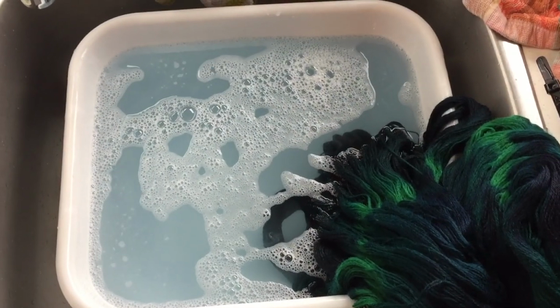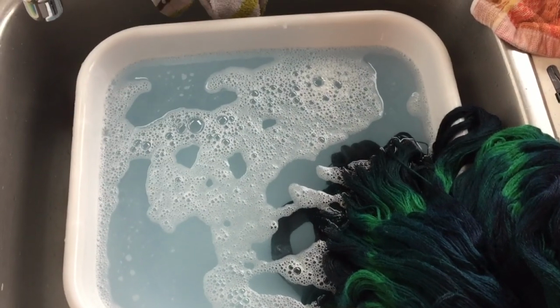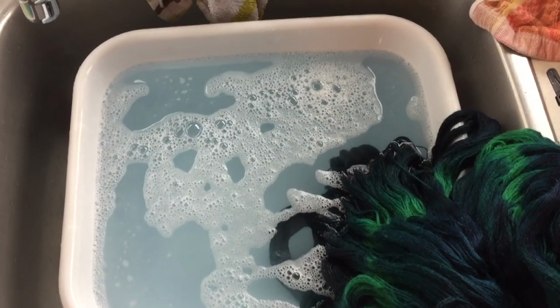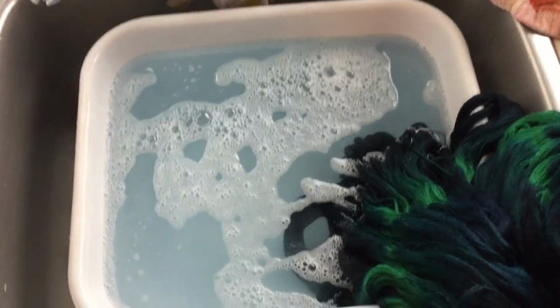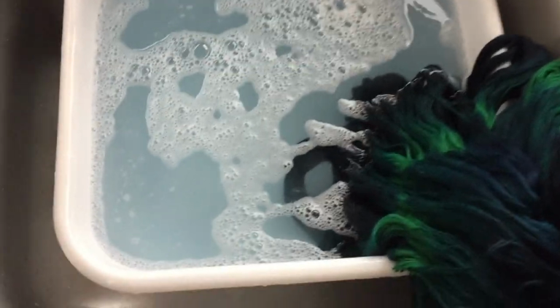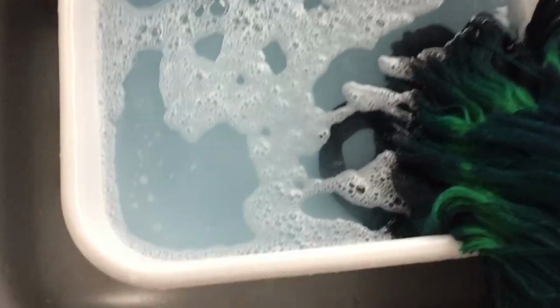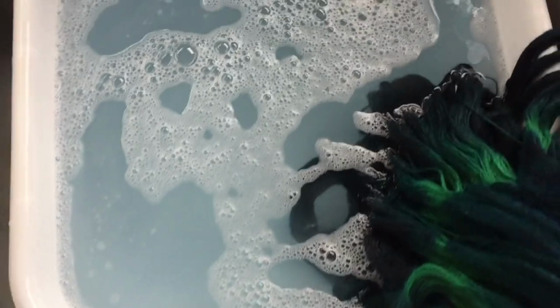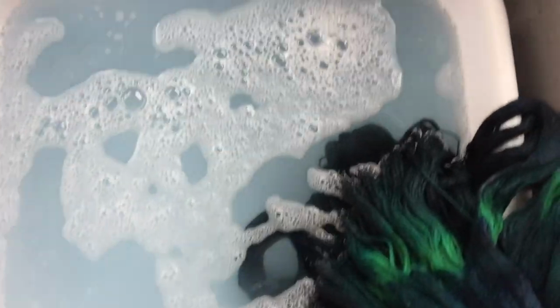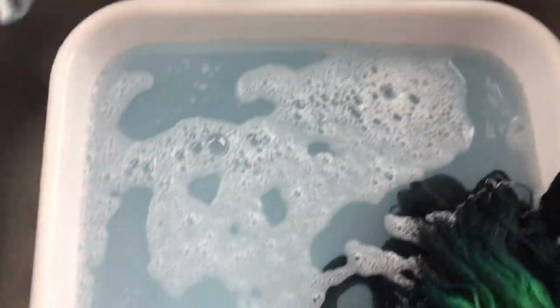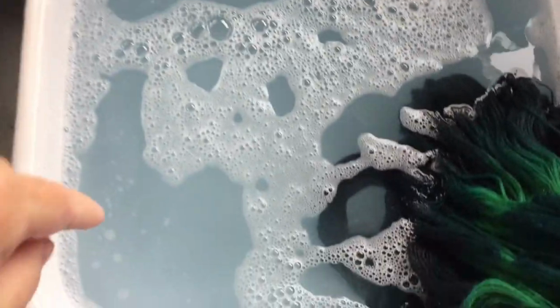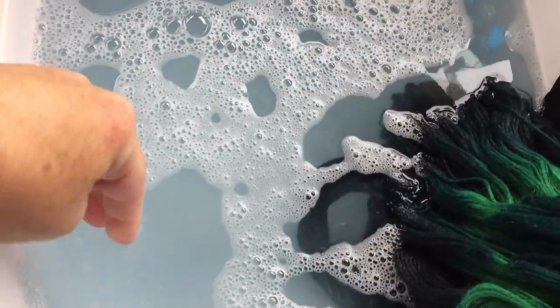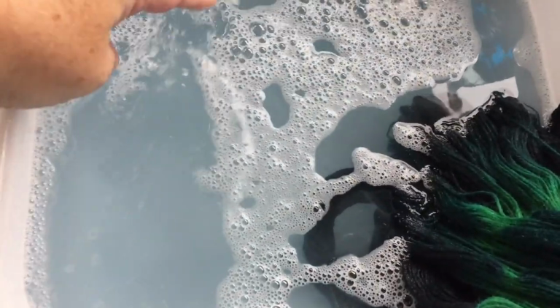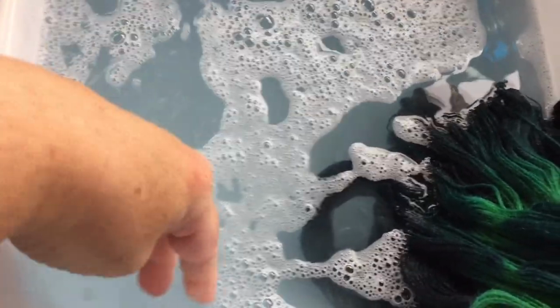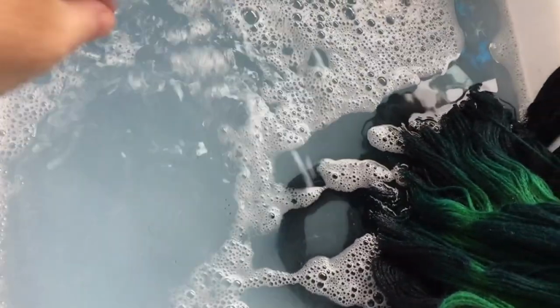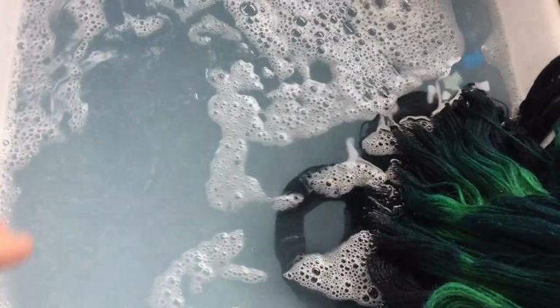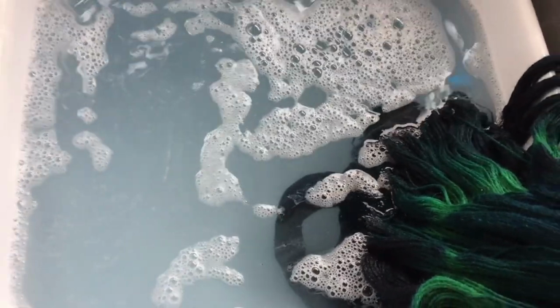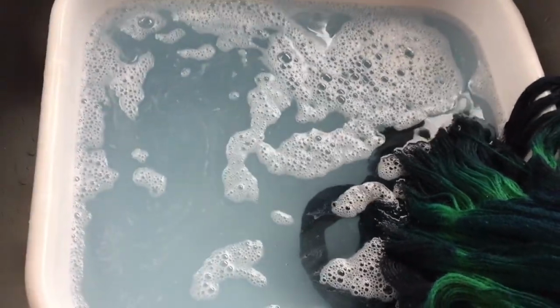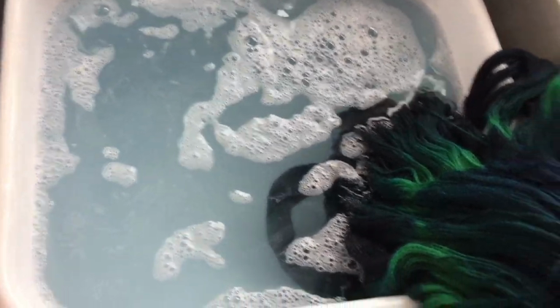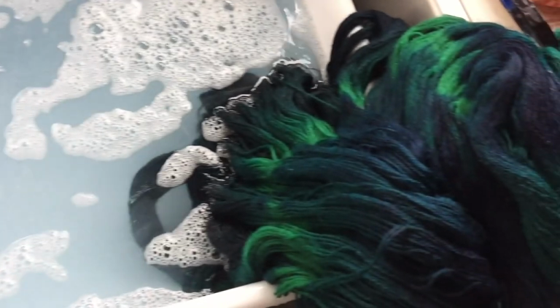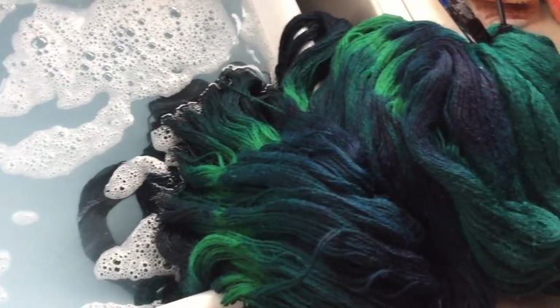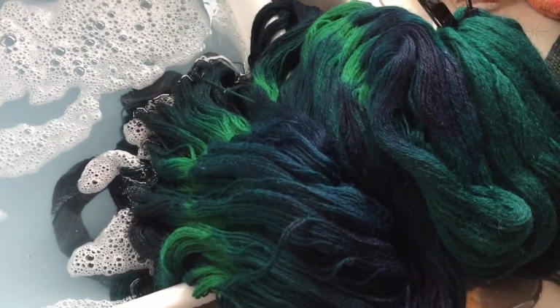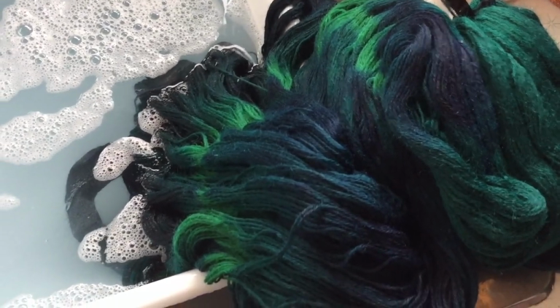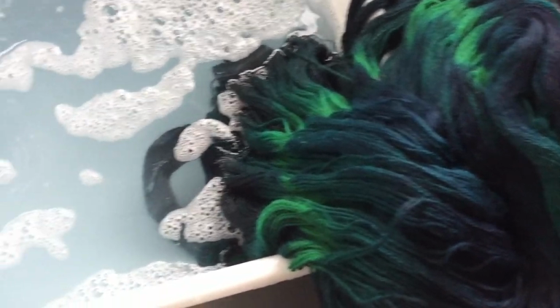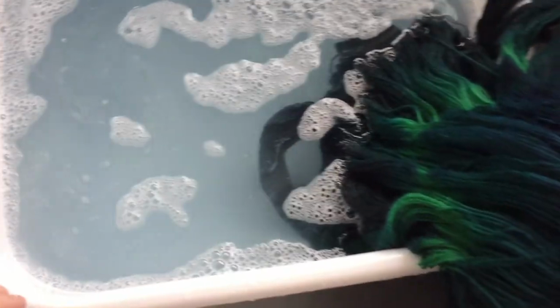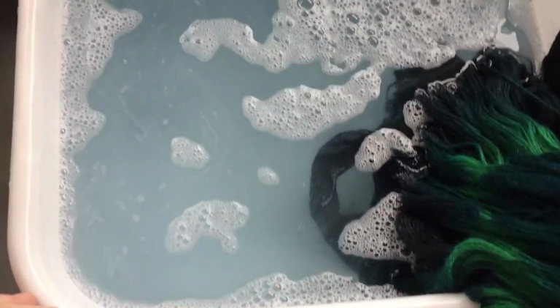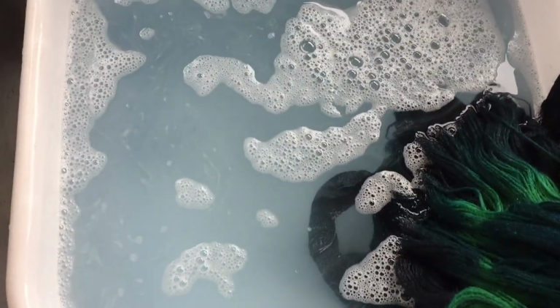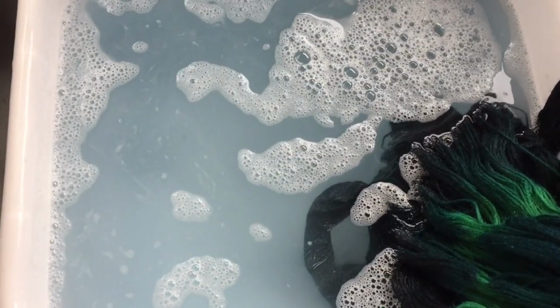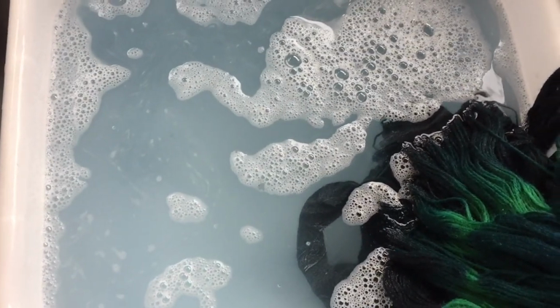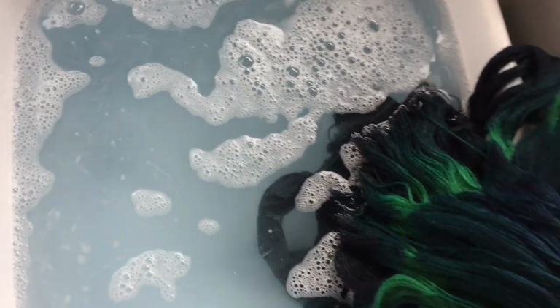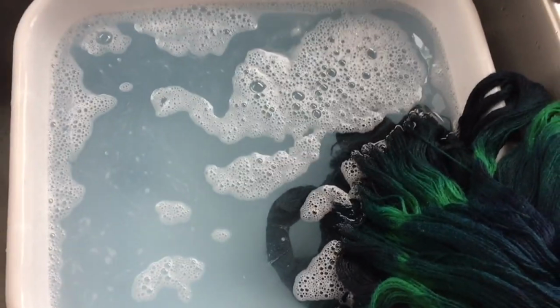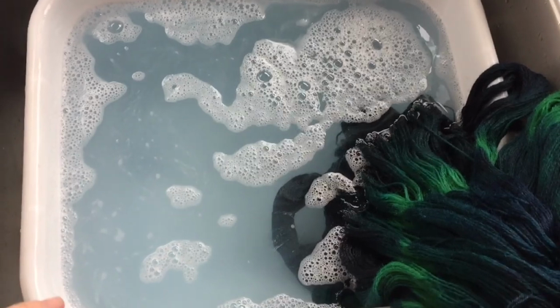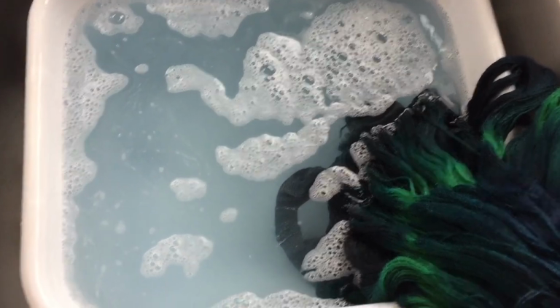Just a quick peek at the wash water and it is slightly blue, so there's a little bit of bleeding — not a lot, but just wanted to point that out.